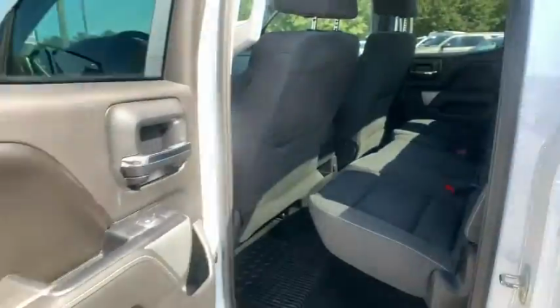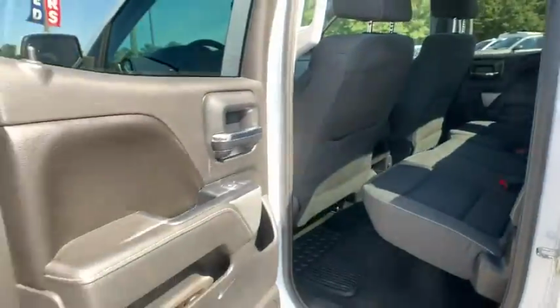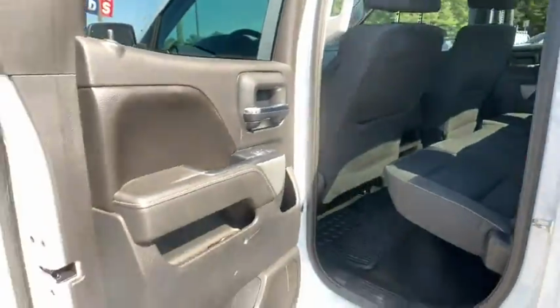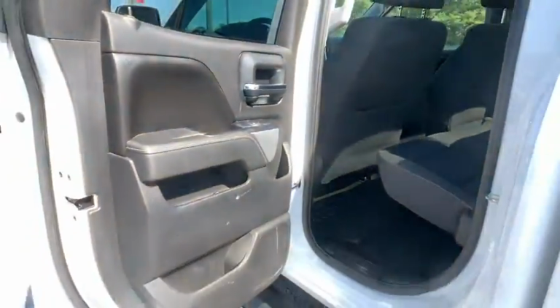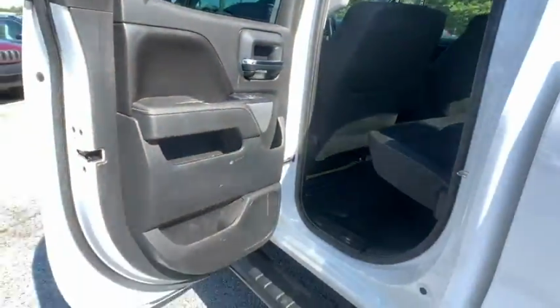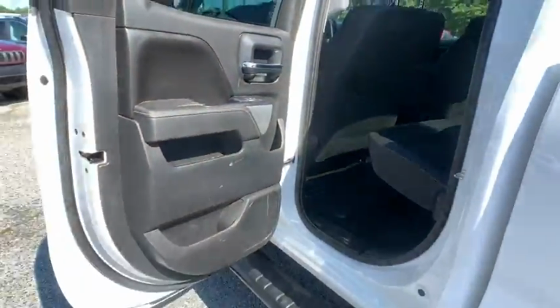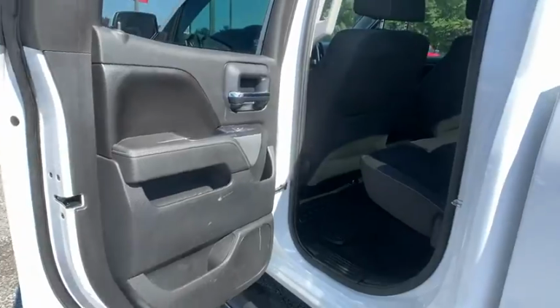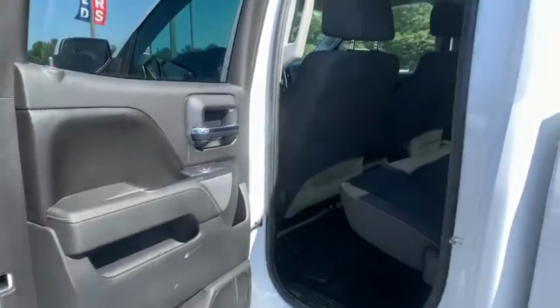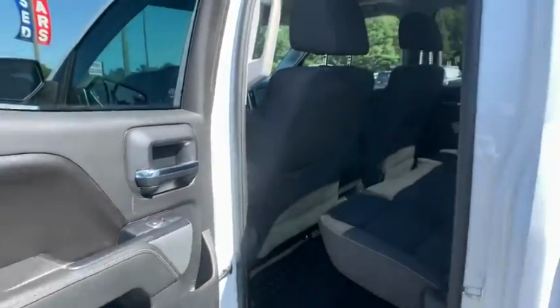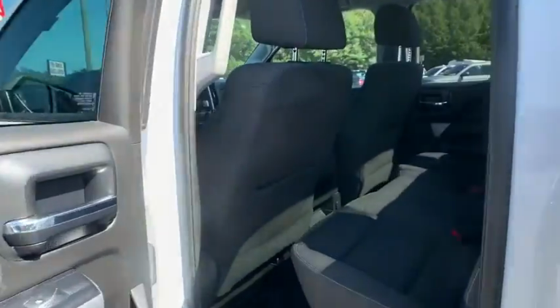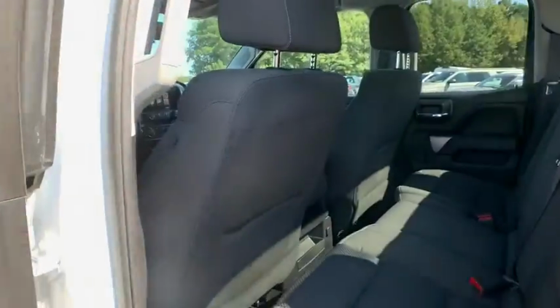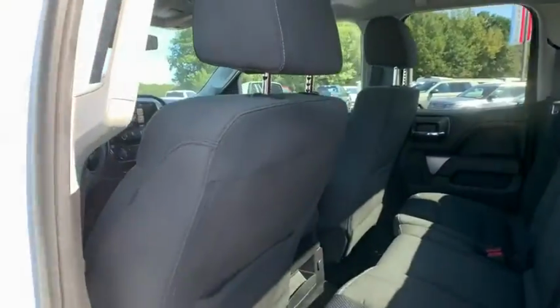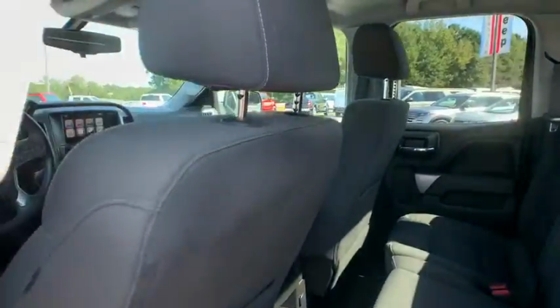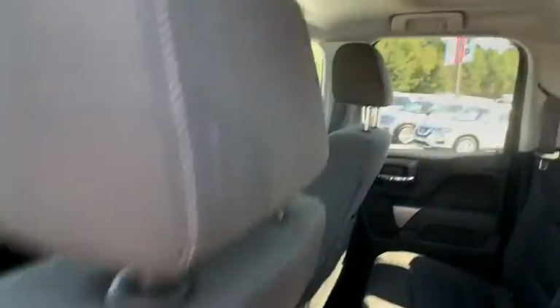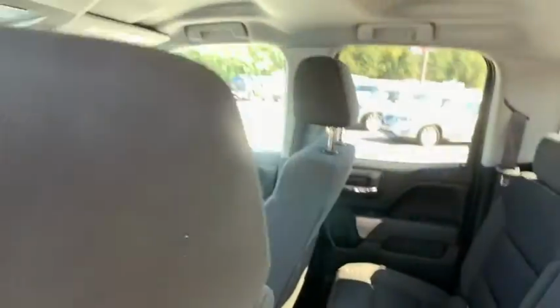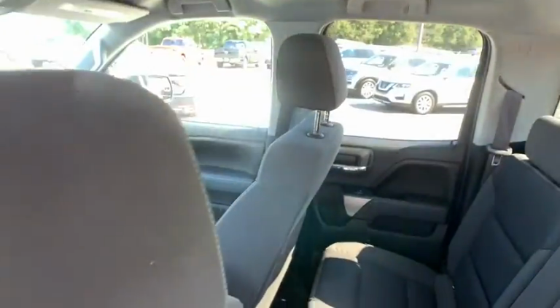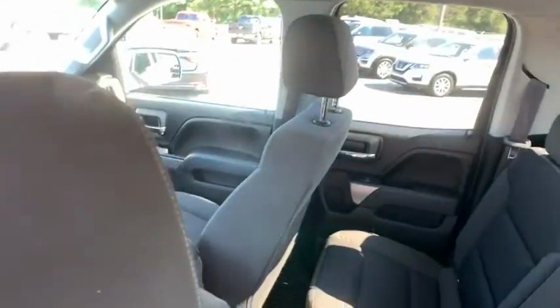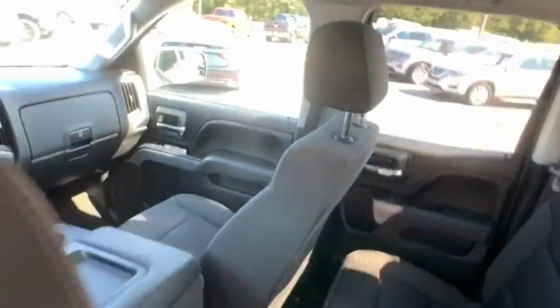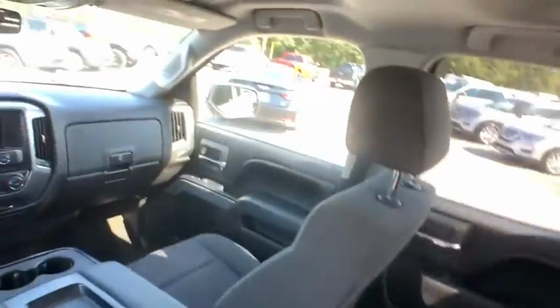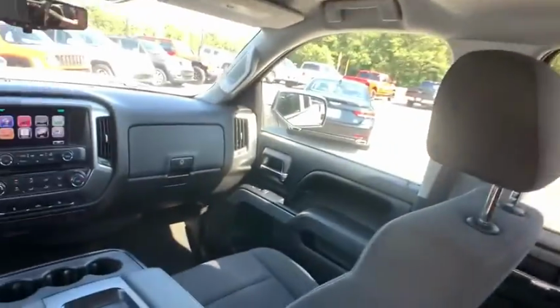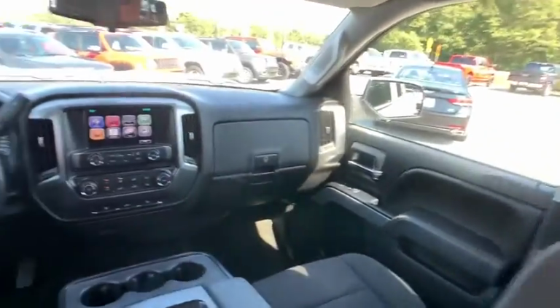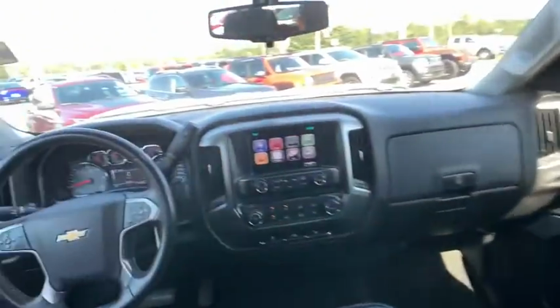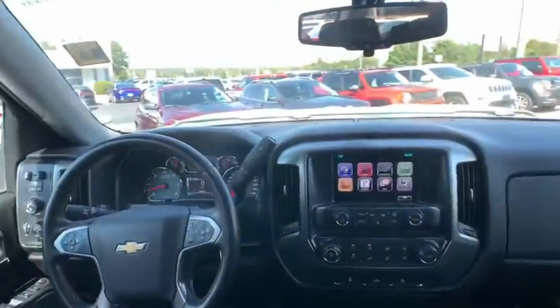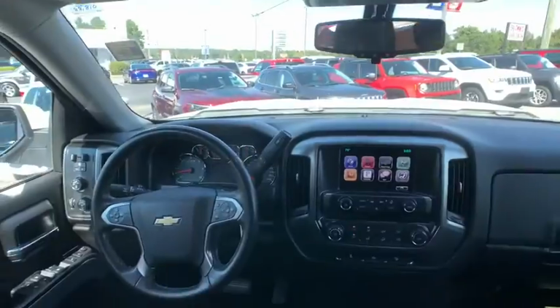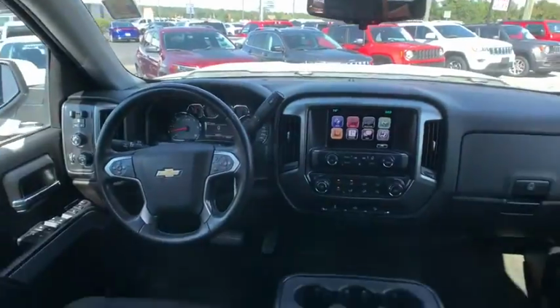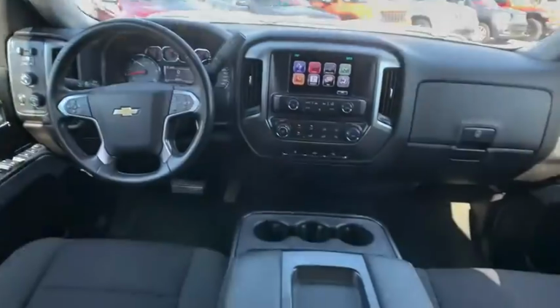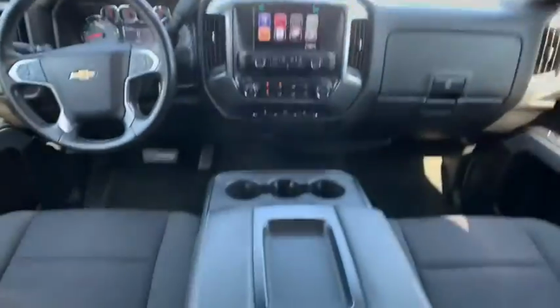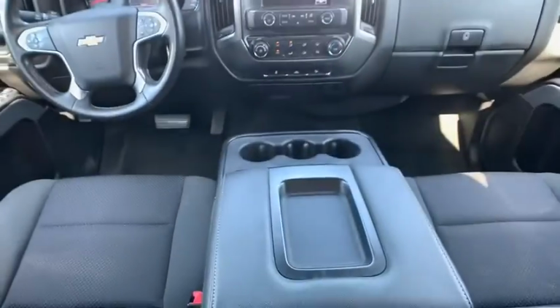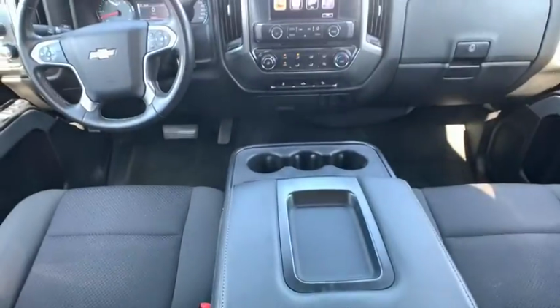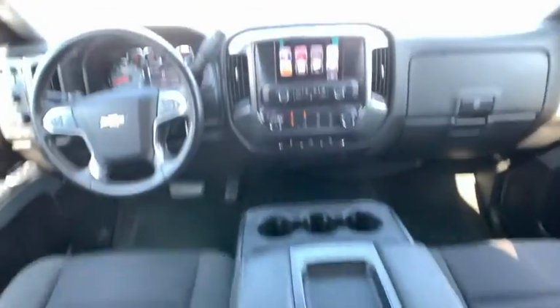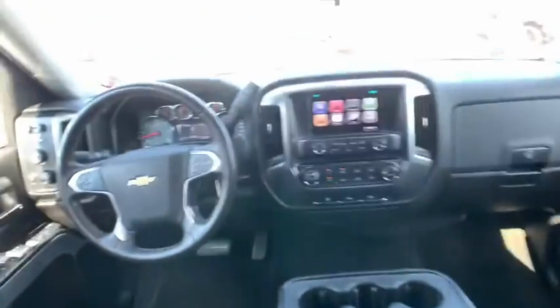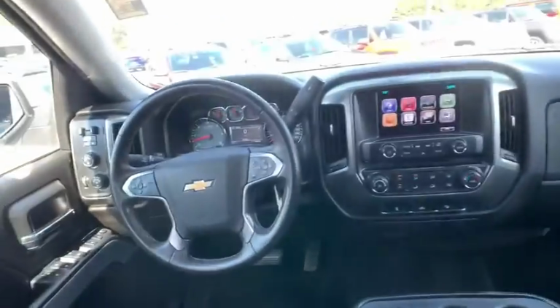Traction control, steering wheel audio controls, anti-lock braking system, keyless entry, stability control, tow hitch, Bluetooth.